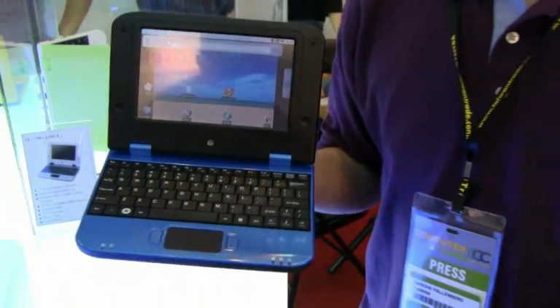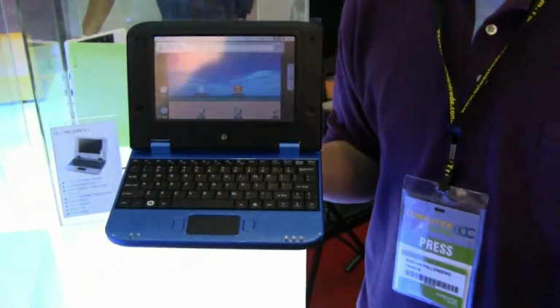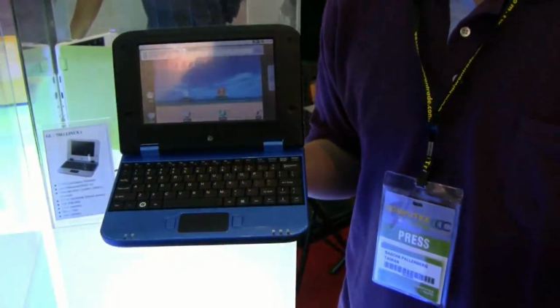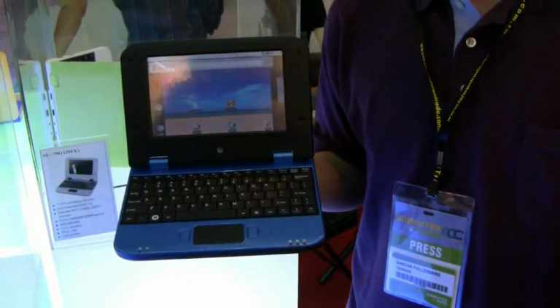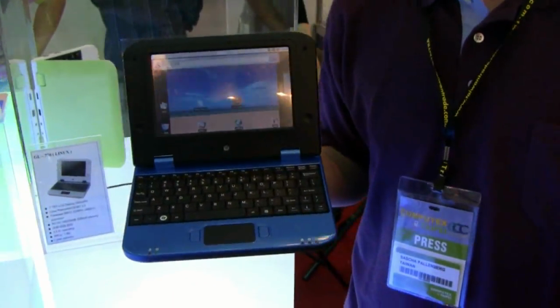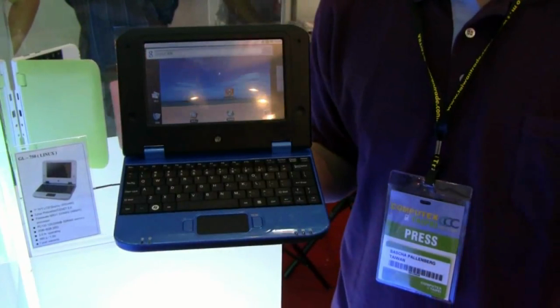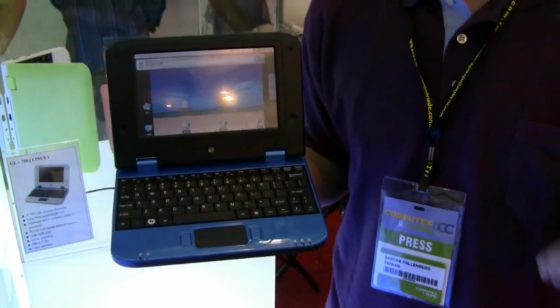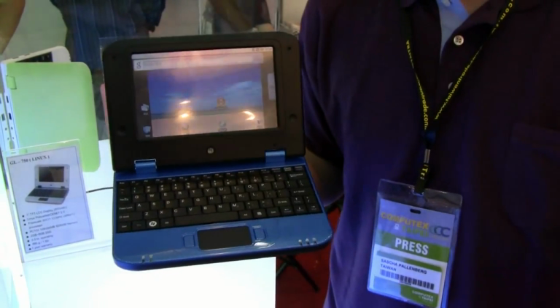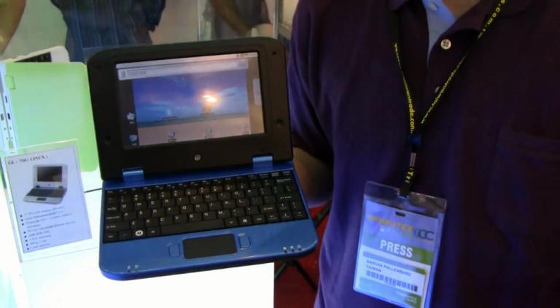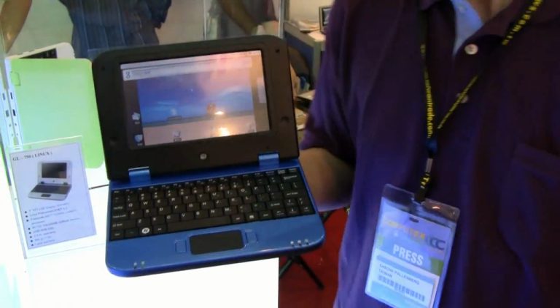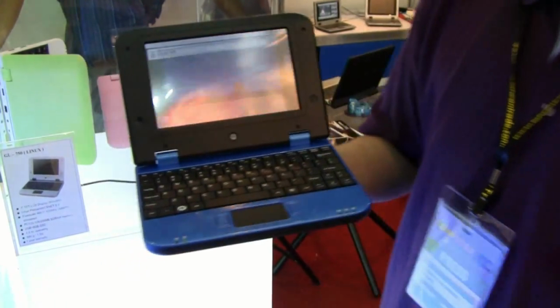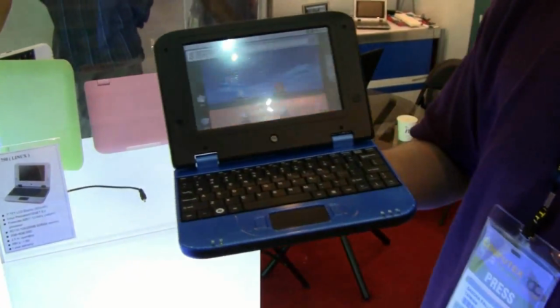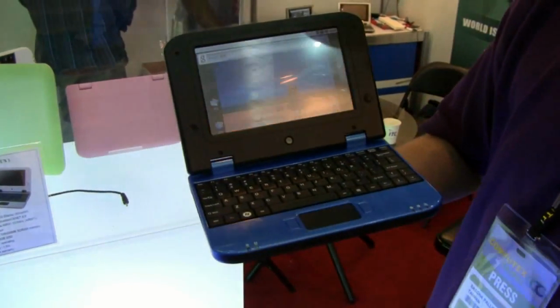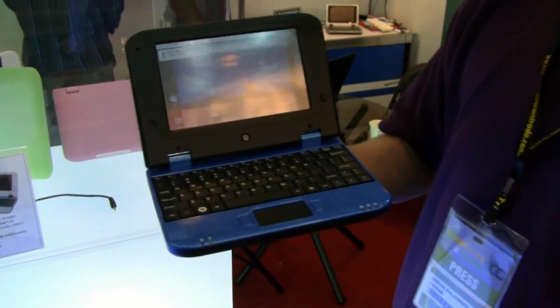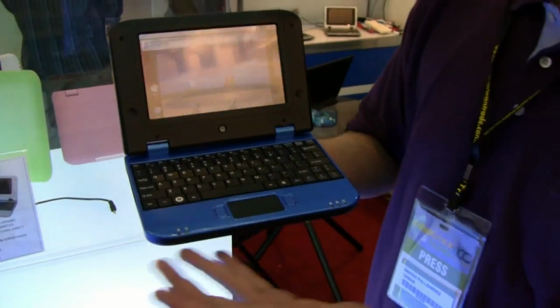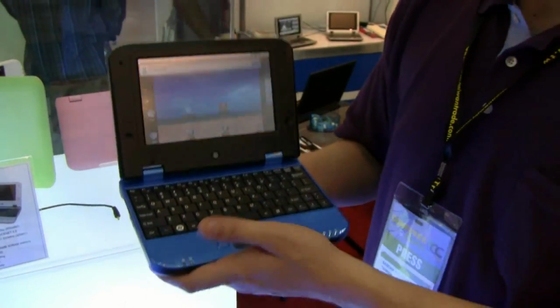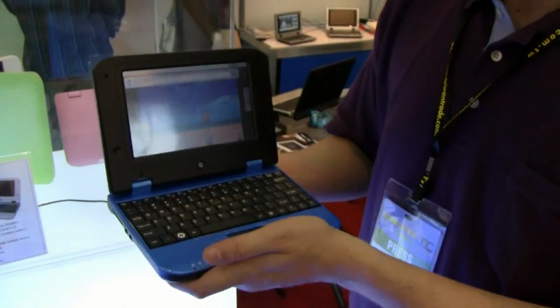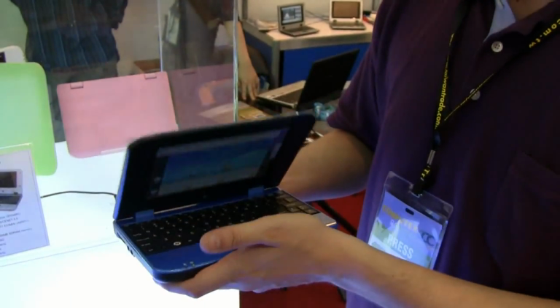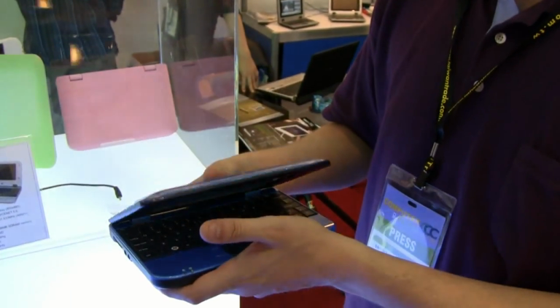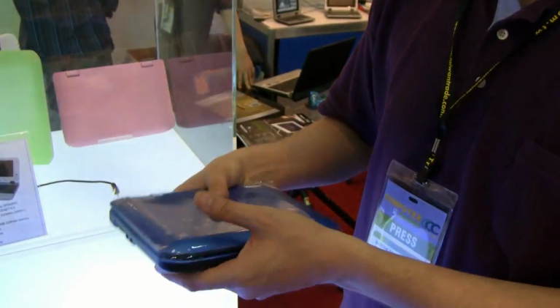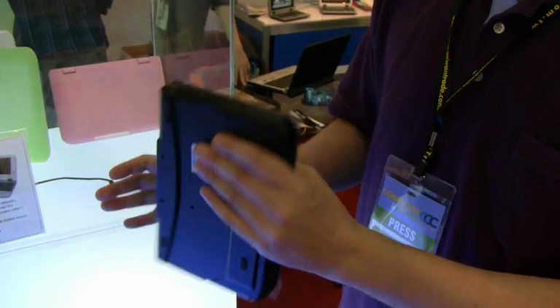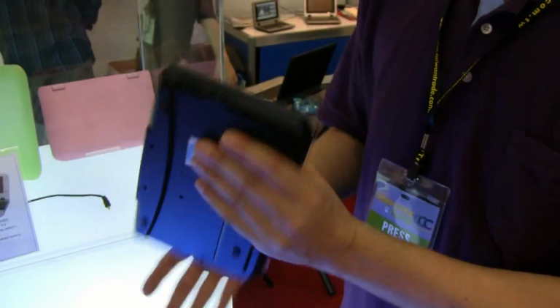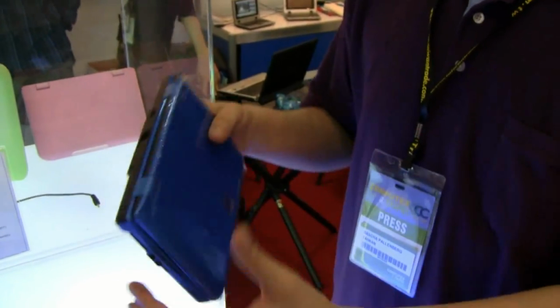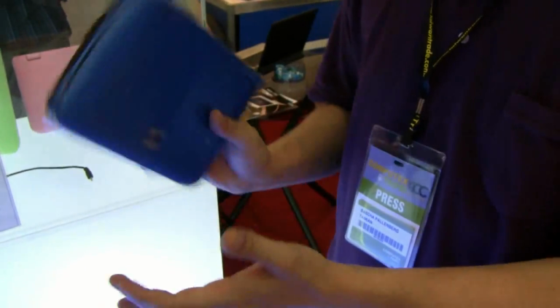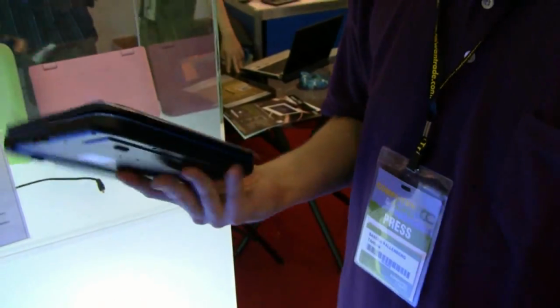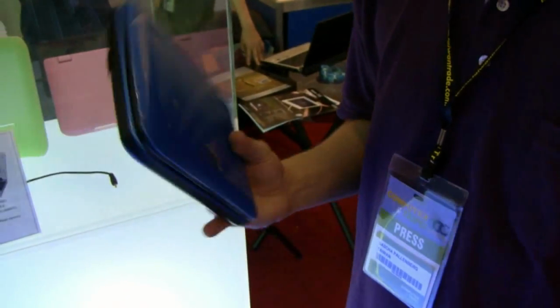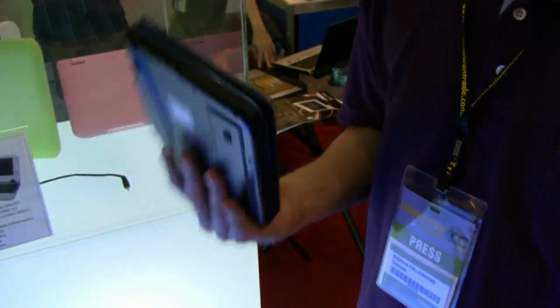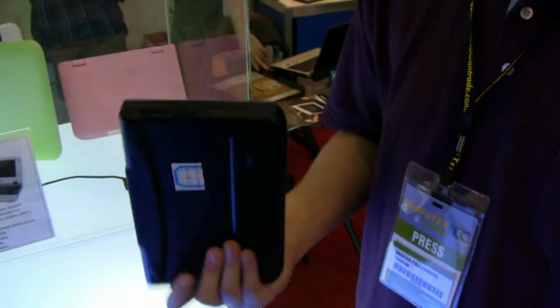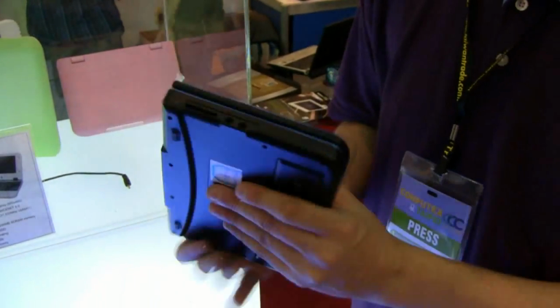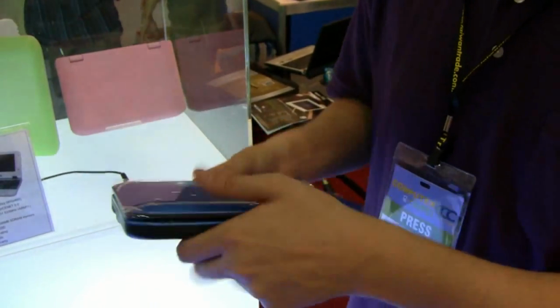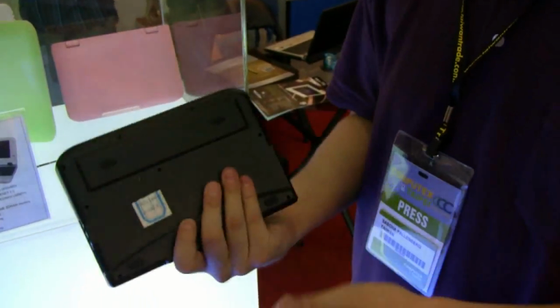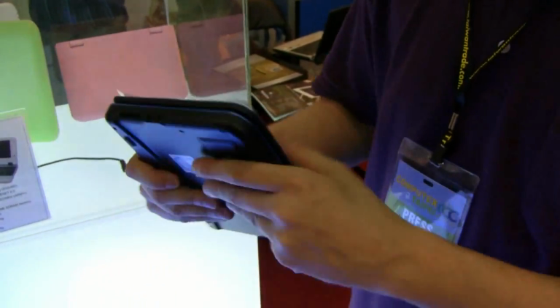That's the same CPU that we also see in the NVIDIA Tegra system. The interesting thing about this netbook, first of all, it's super small — it's really super small.